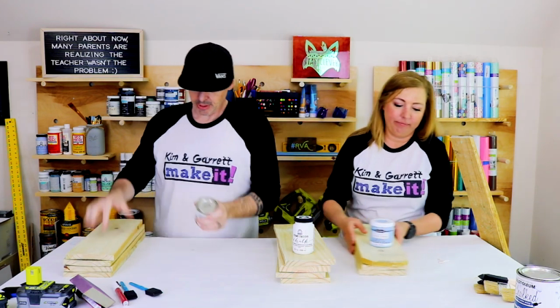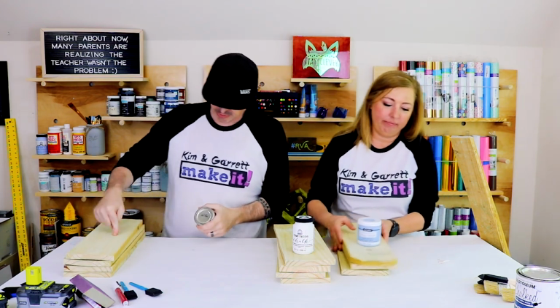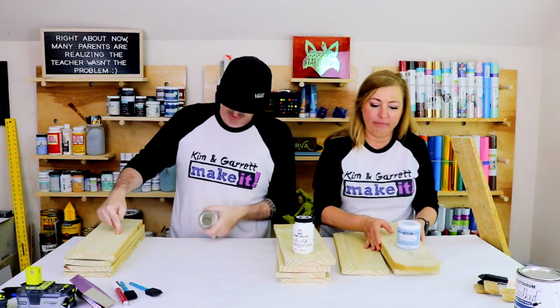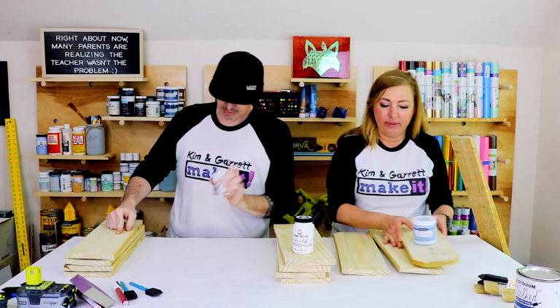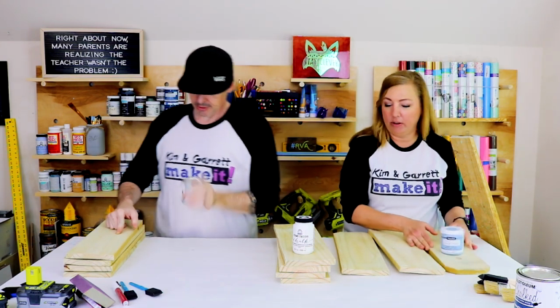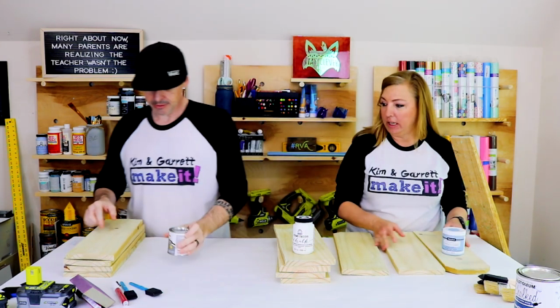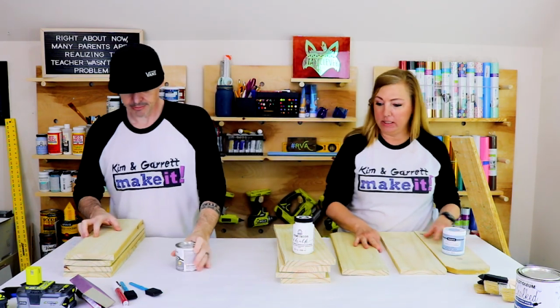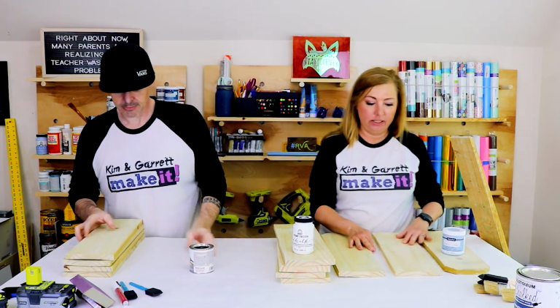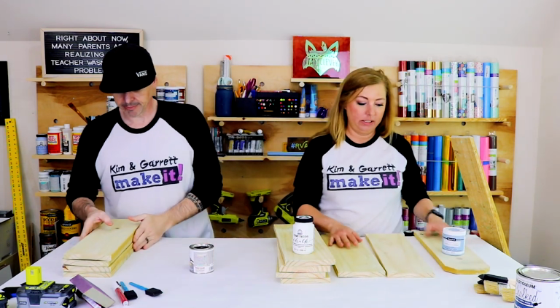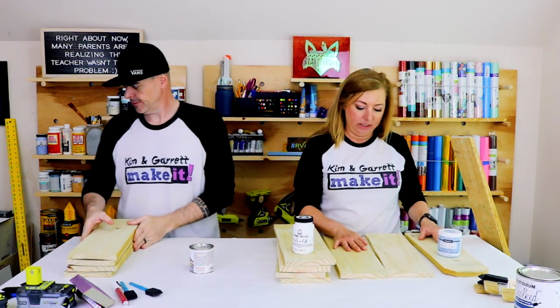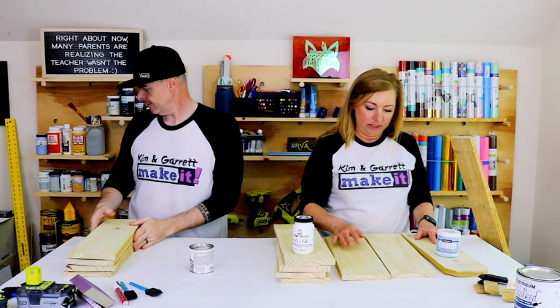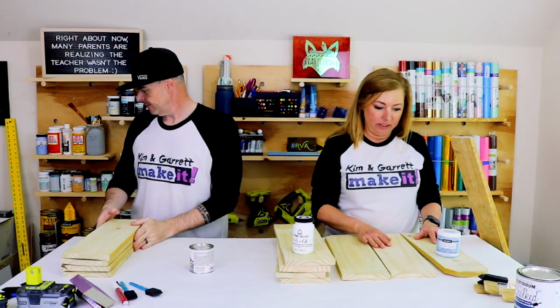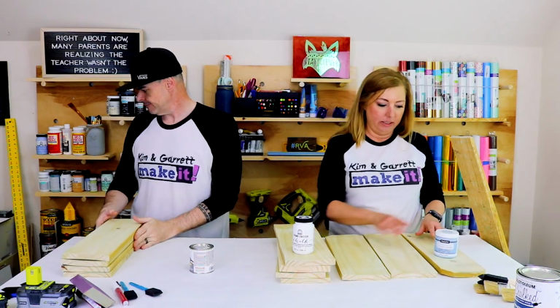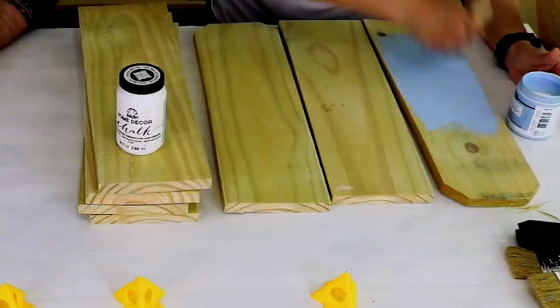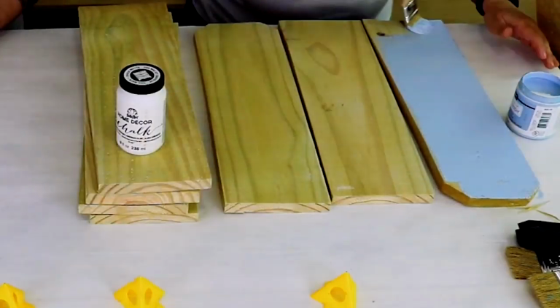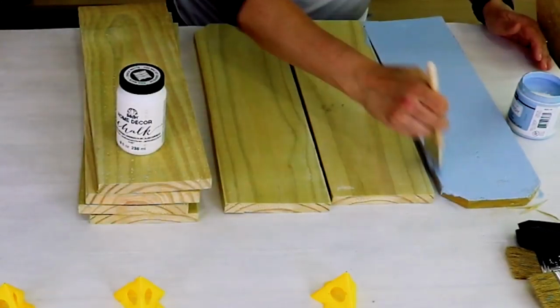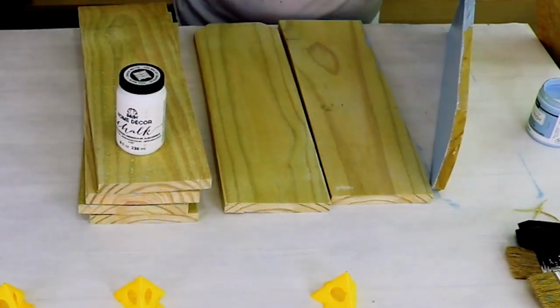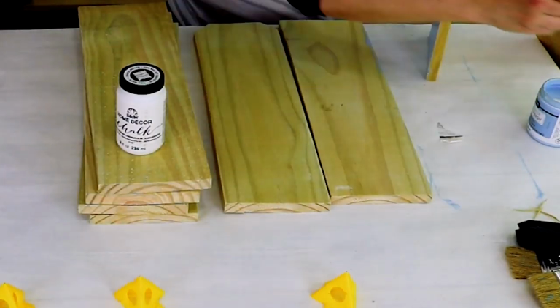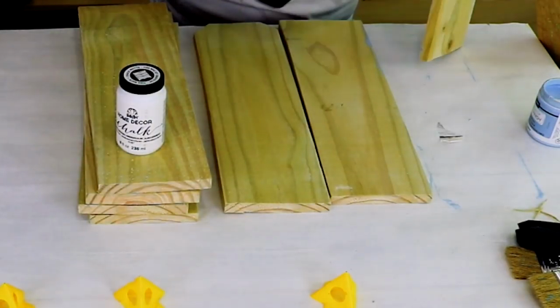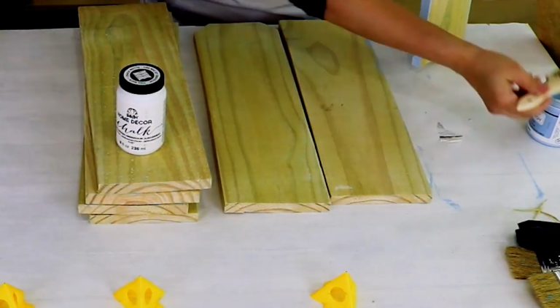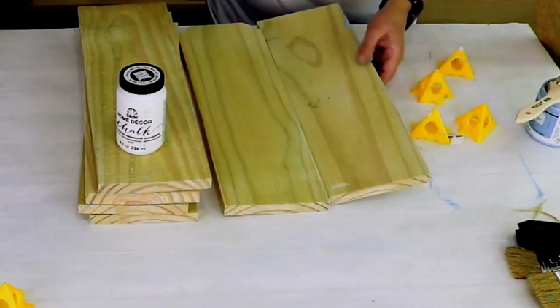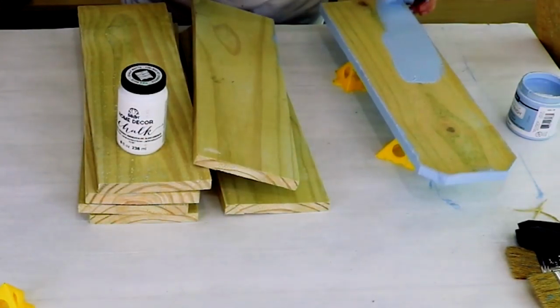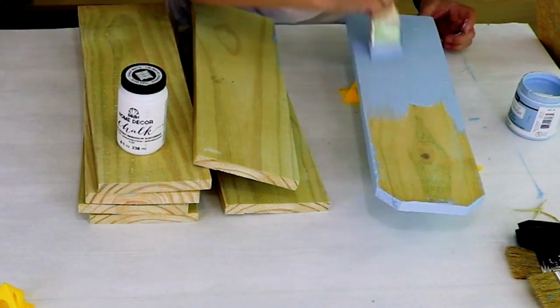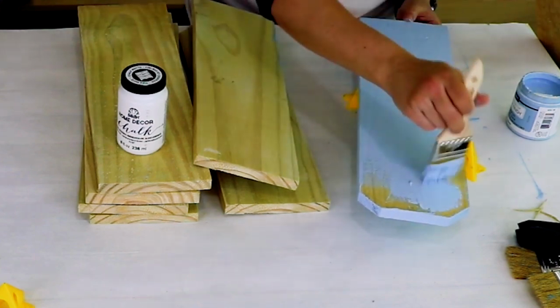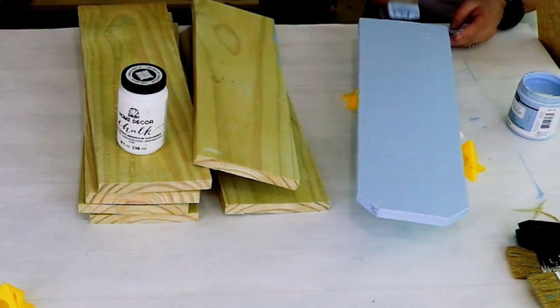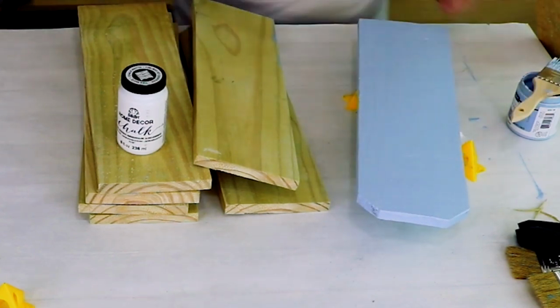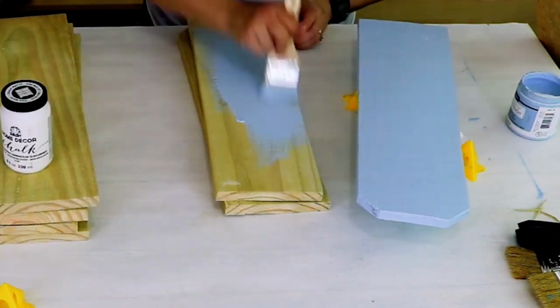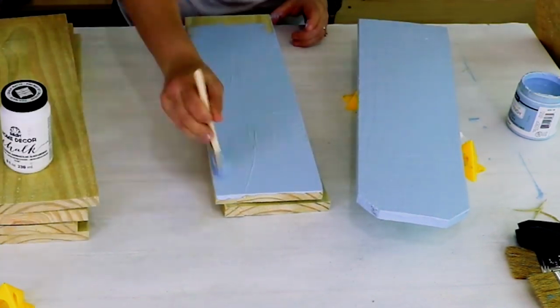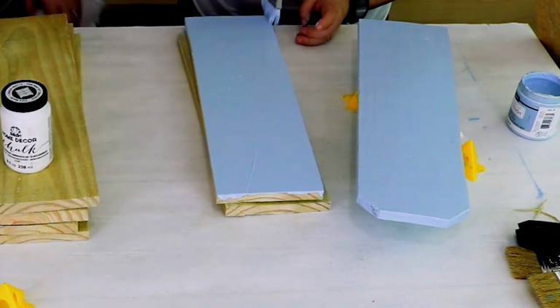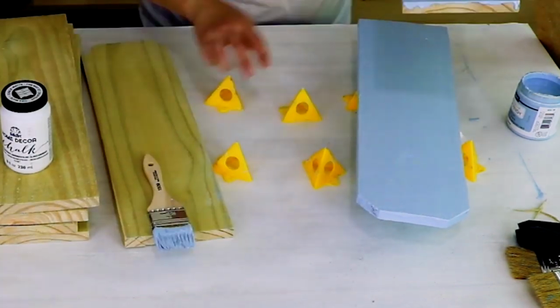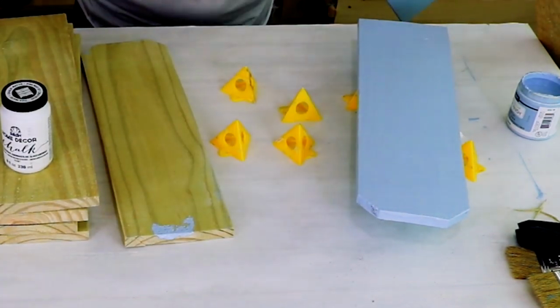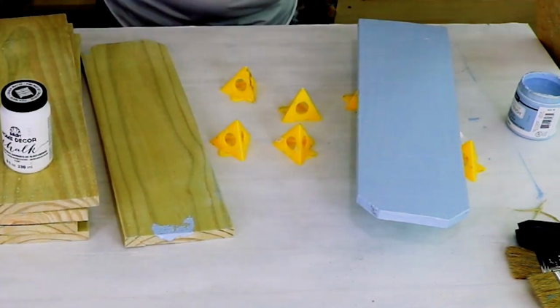Are these all stained? Those are all stained. Since I'm giving it as a gift, I'm going to do both sides.